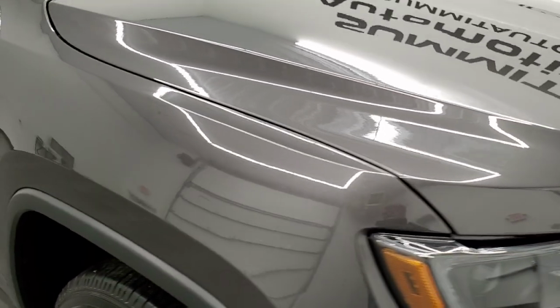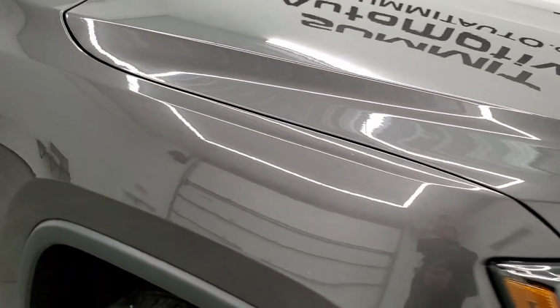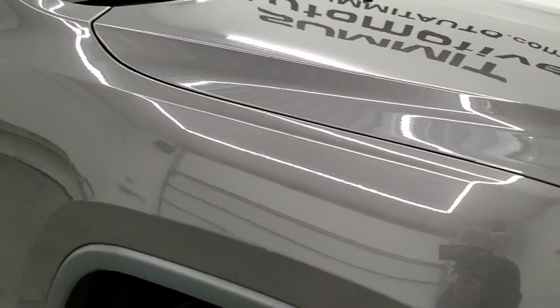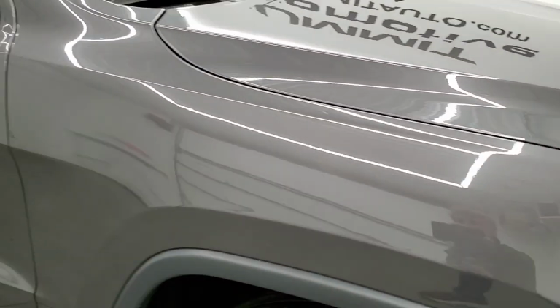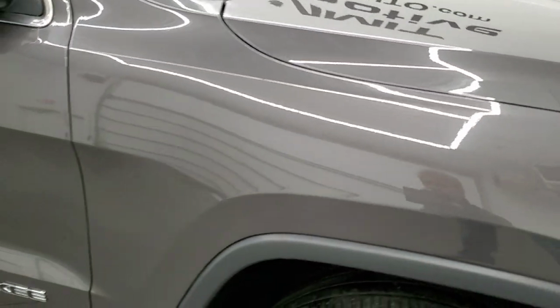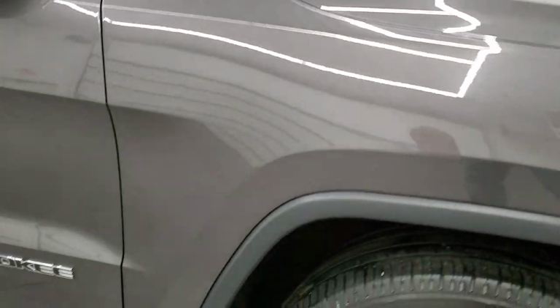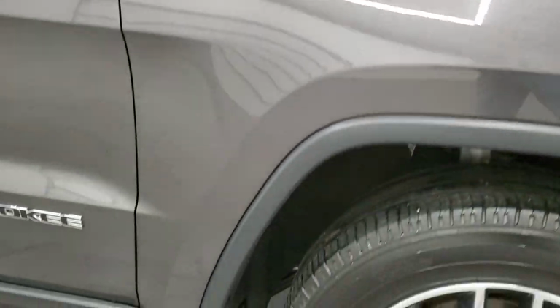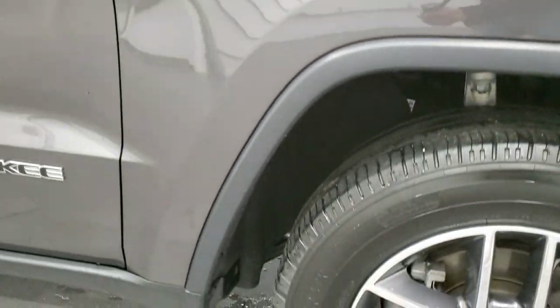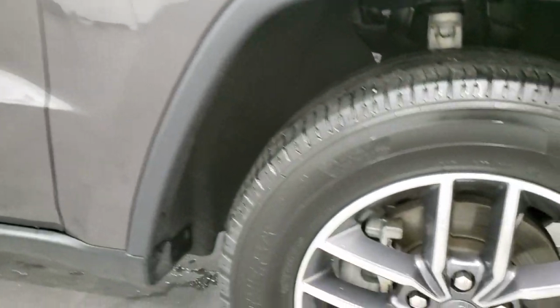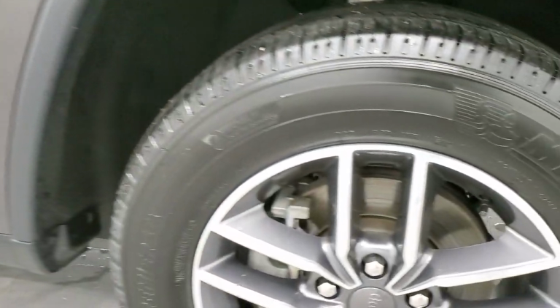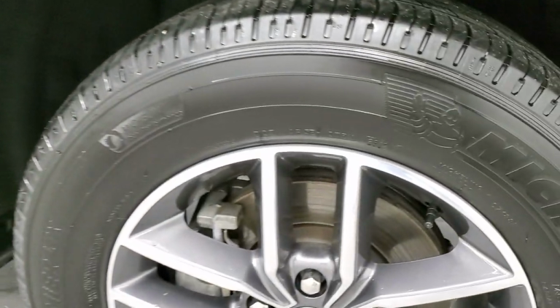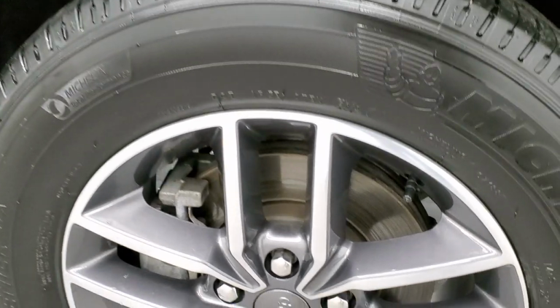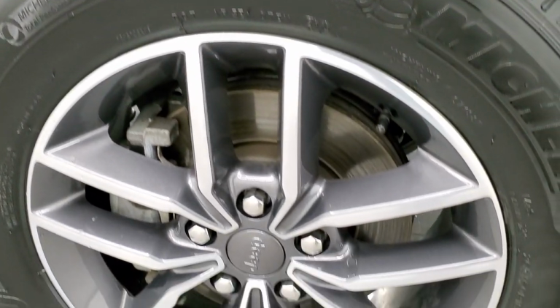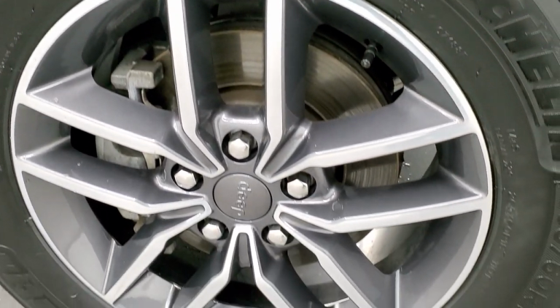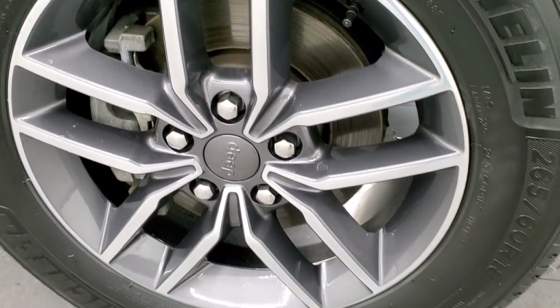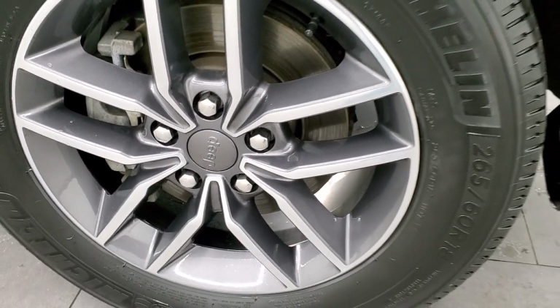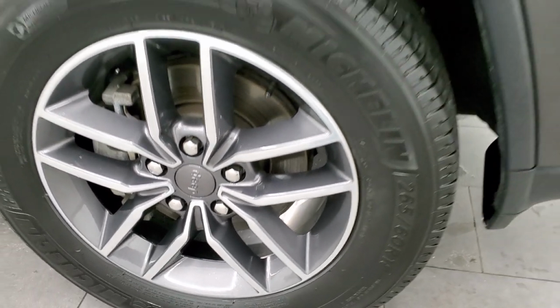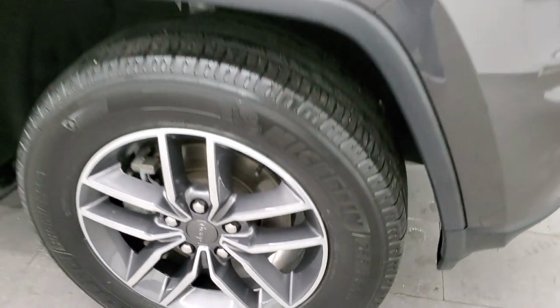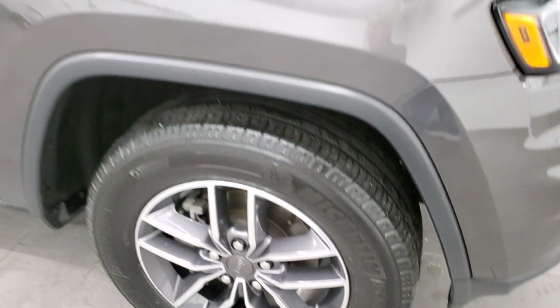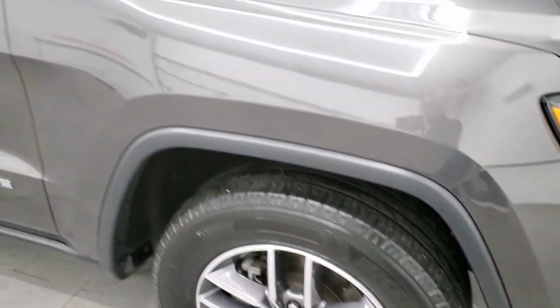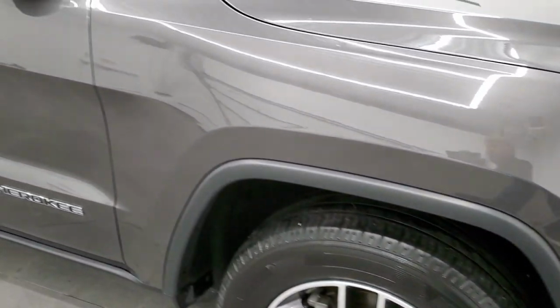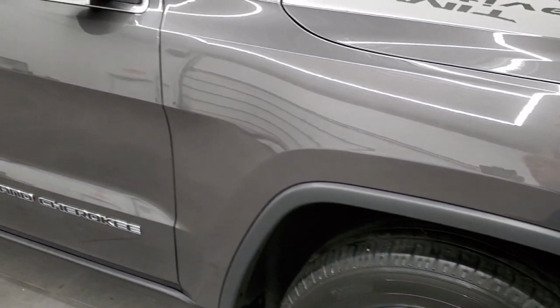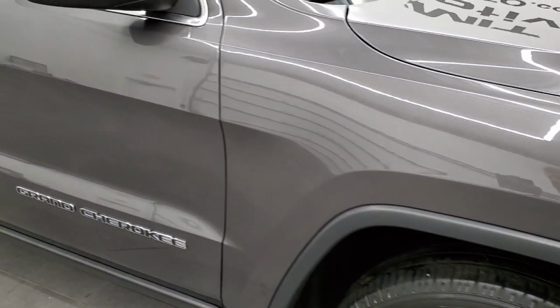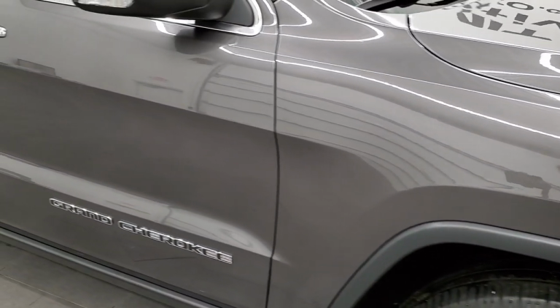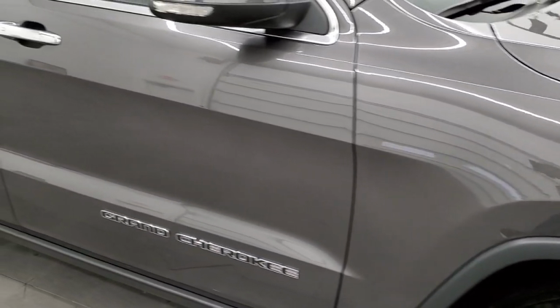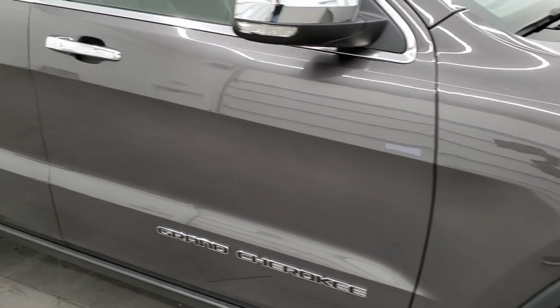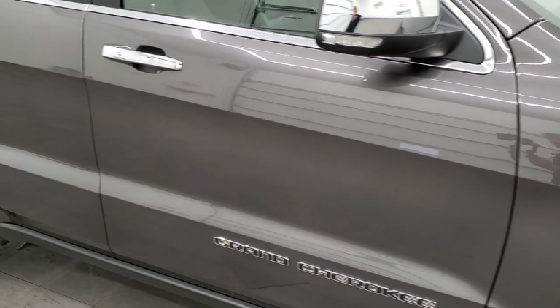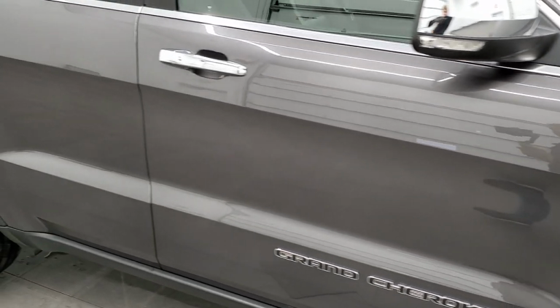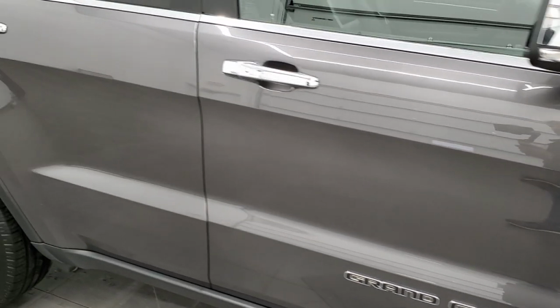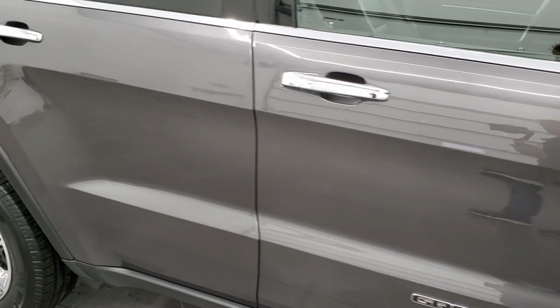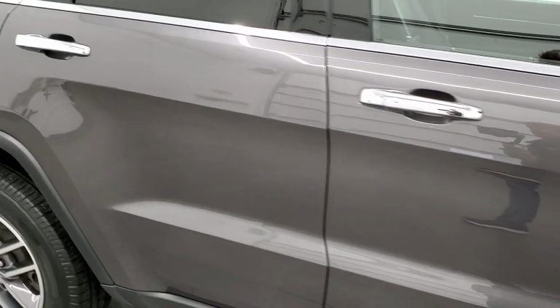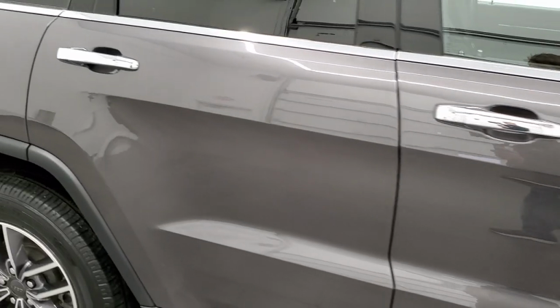The passenger side front fender is in excellent condition as is the passenger side rim. And as you go down this side of the vehicle, take note of how clean the body is, how reflective and mirror-like that paint is.